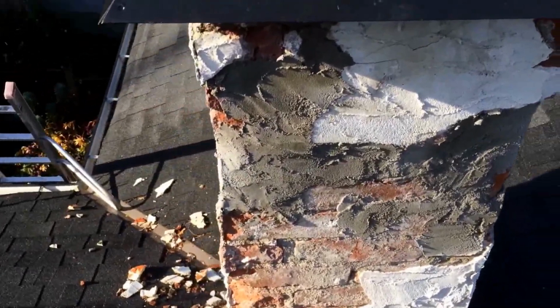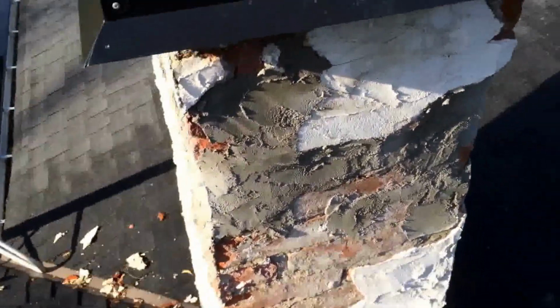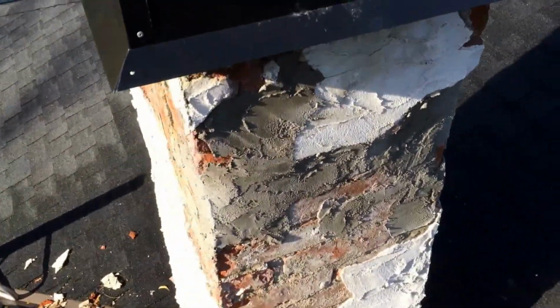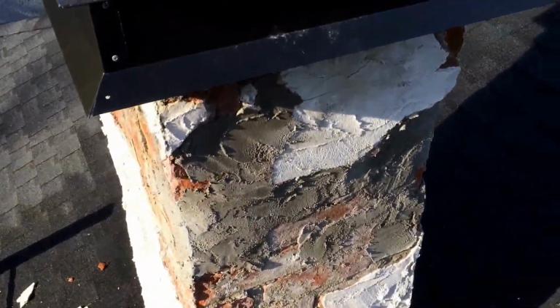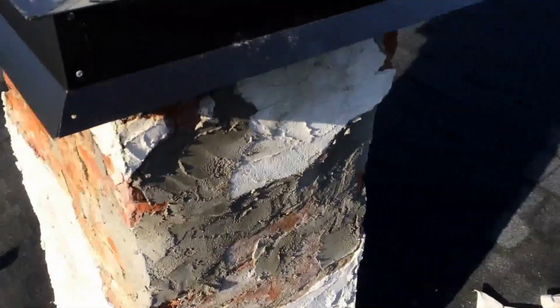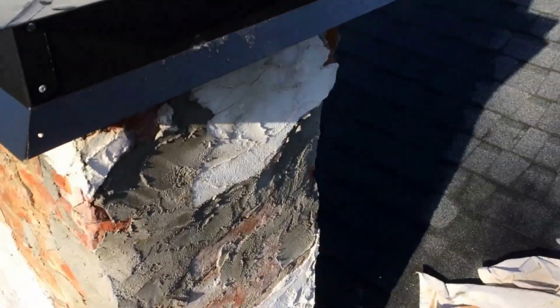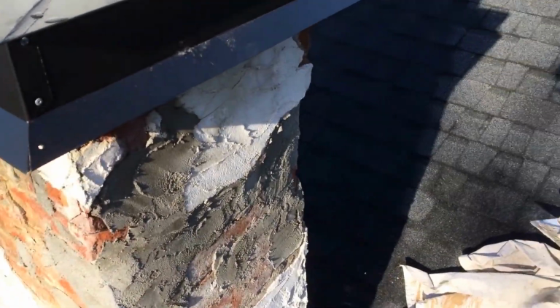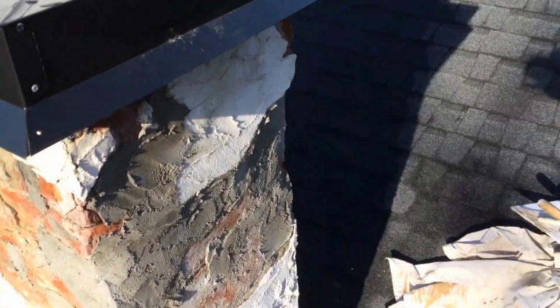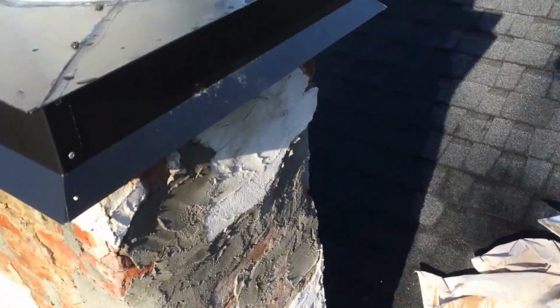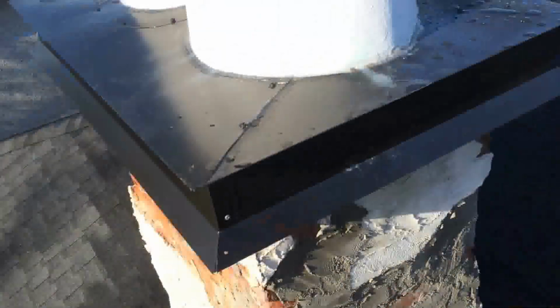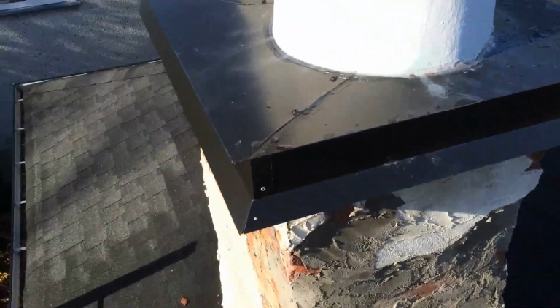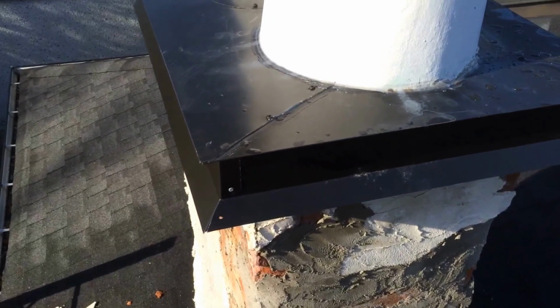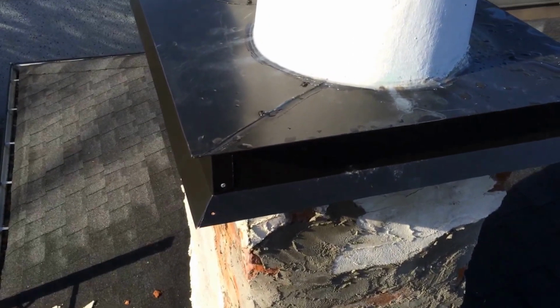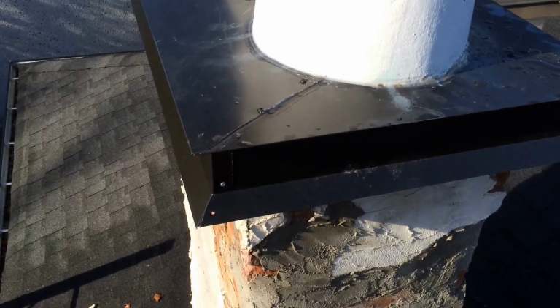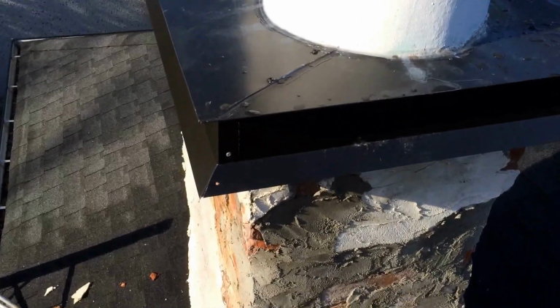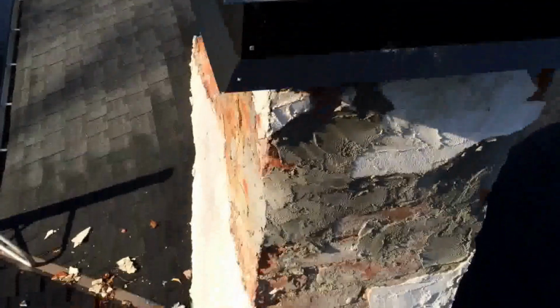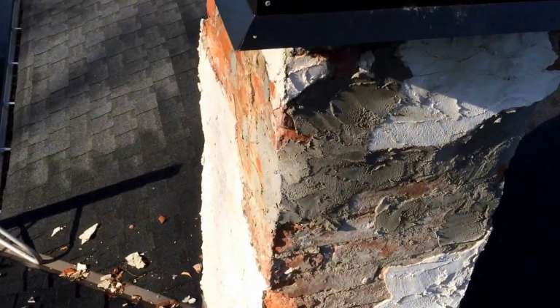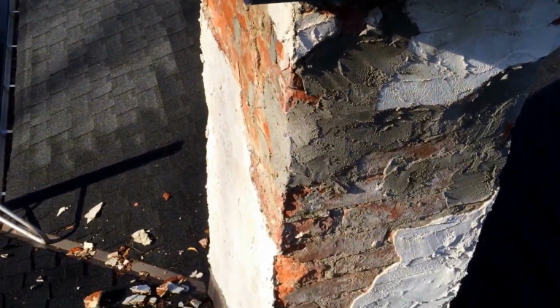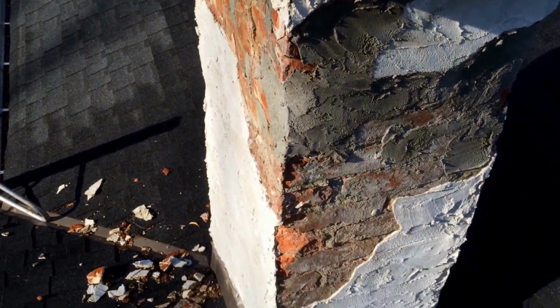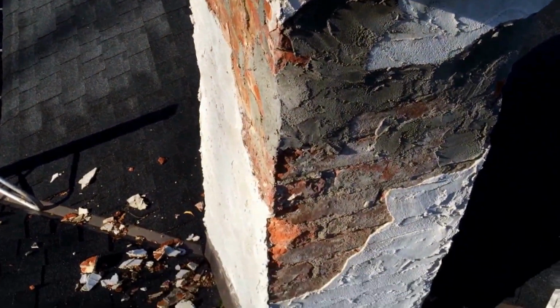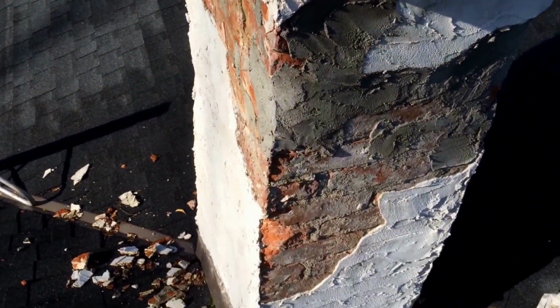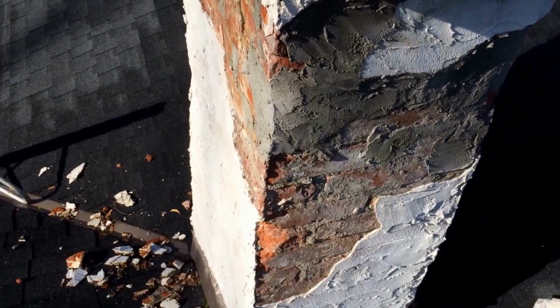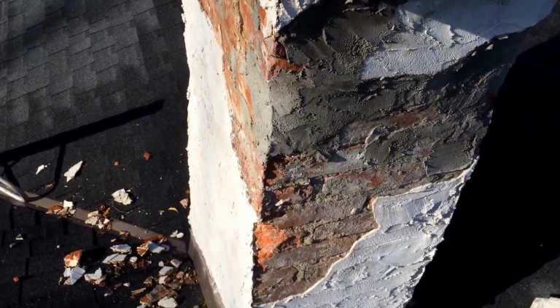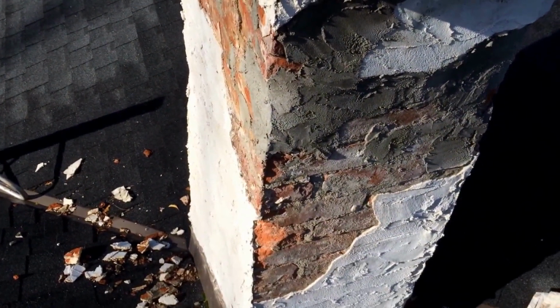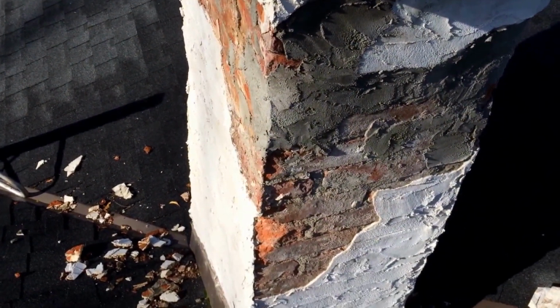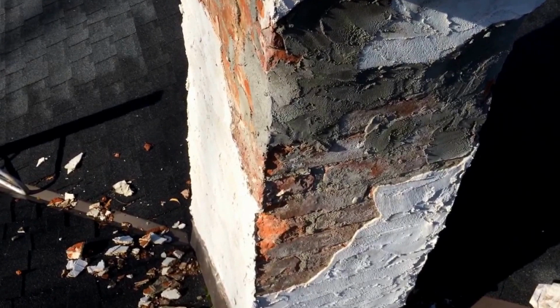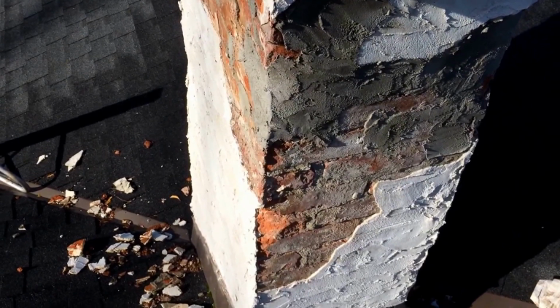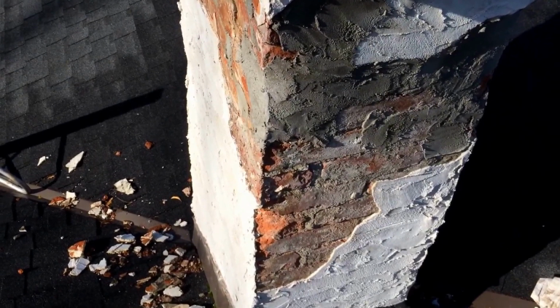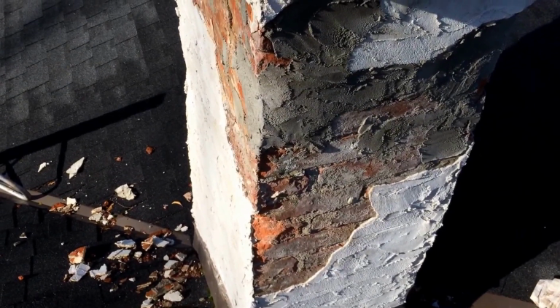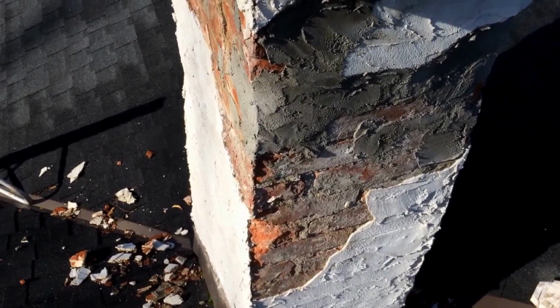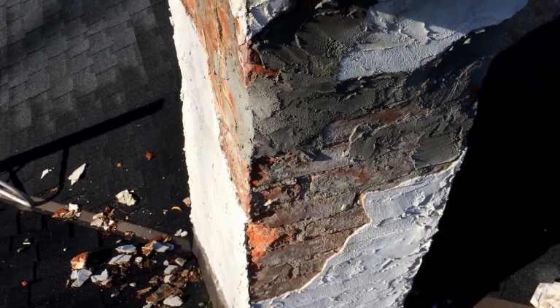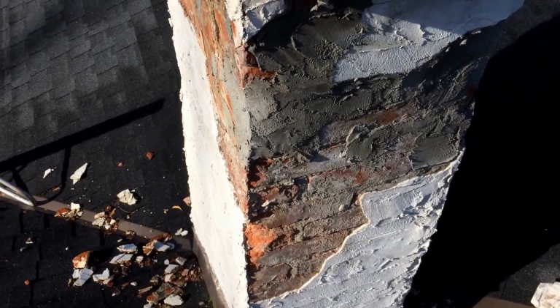Fix the stucco, and we've already put our crown flashing on here, and we'll fix this all up, and it'll be good for another 25, 30 years or more.